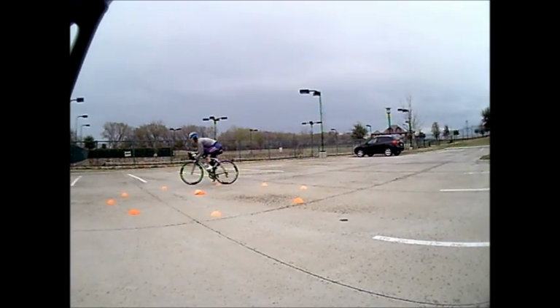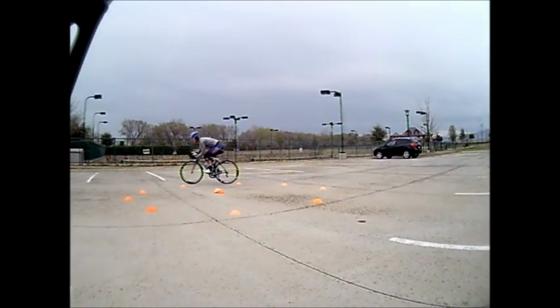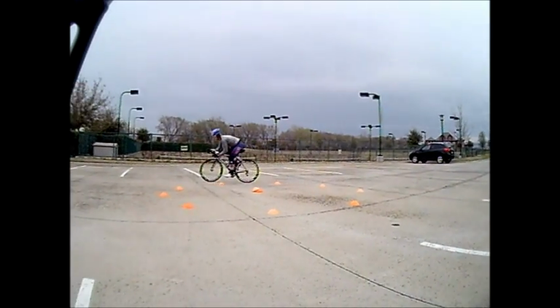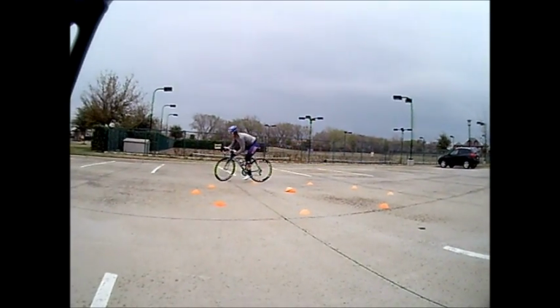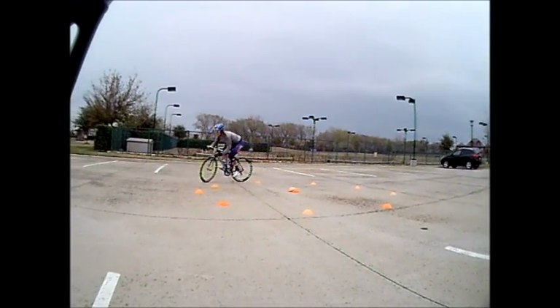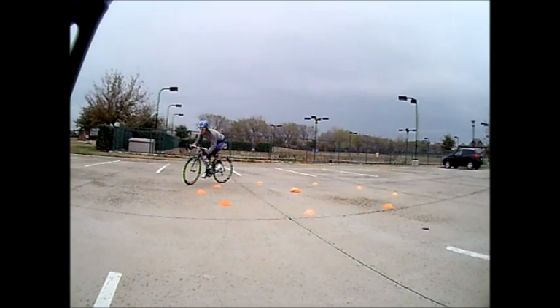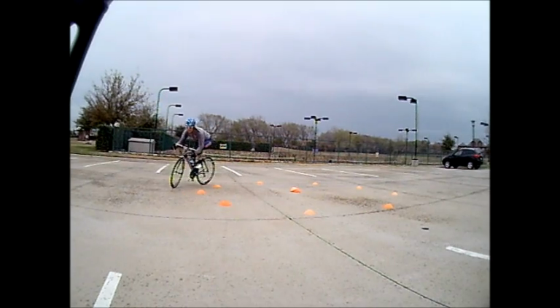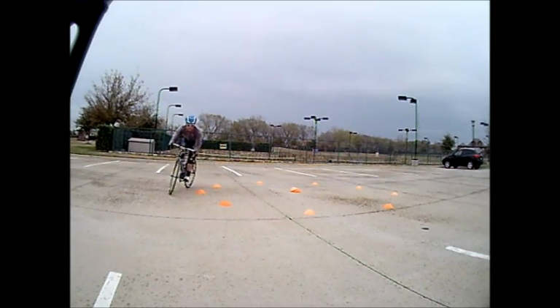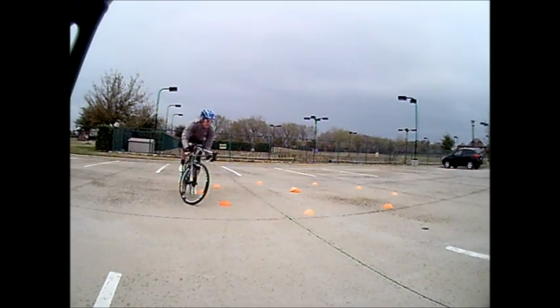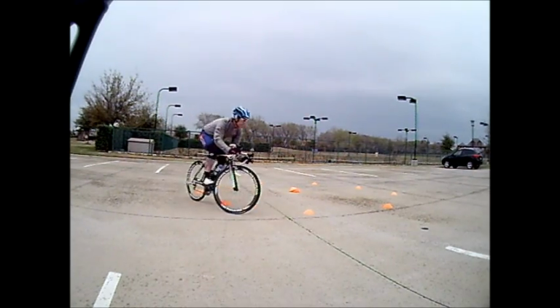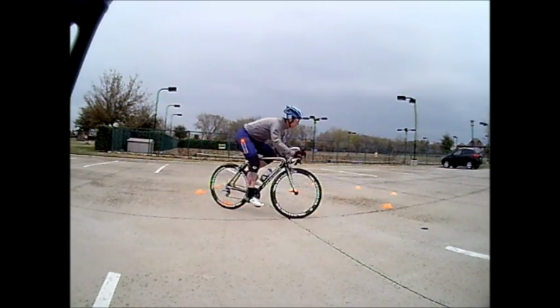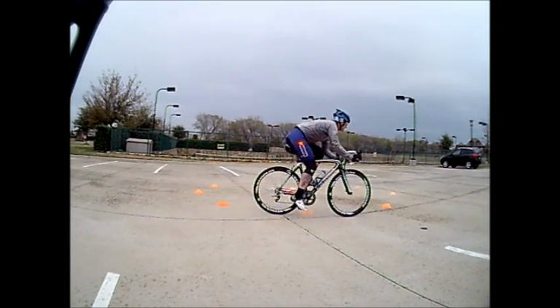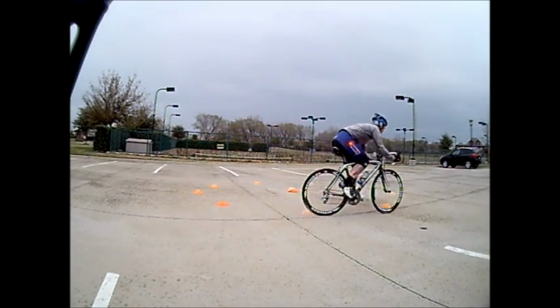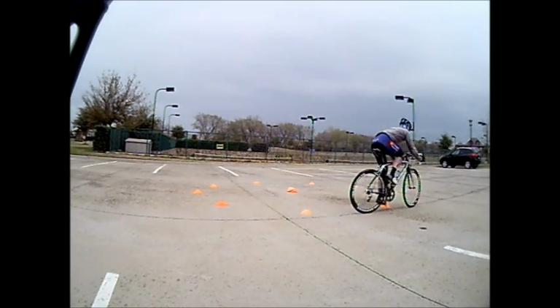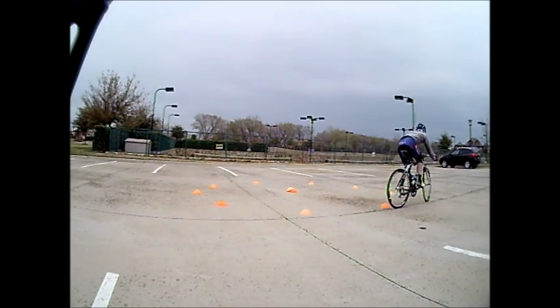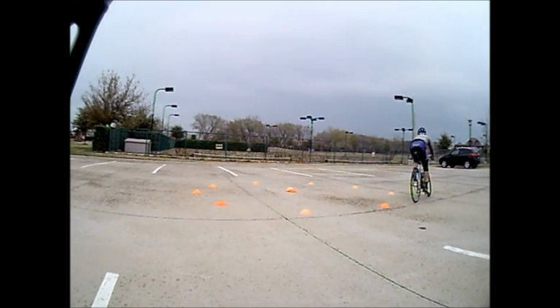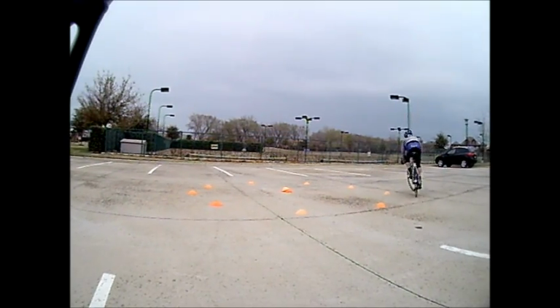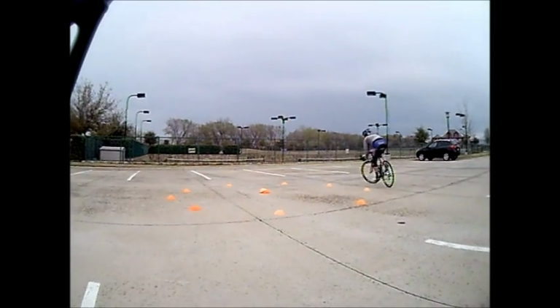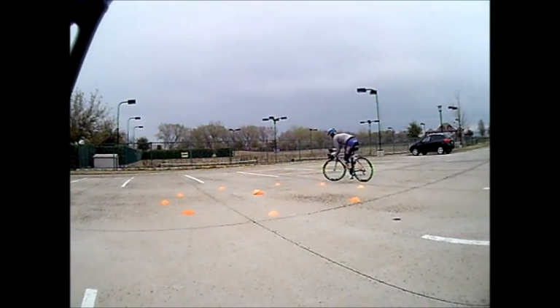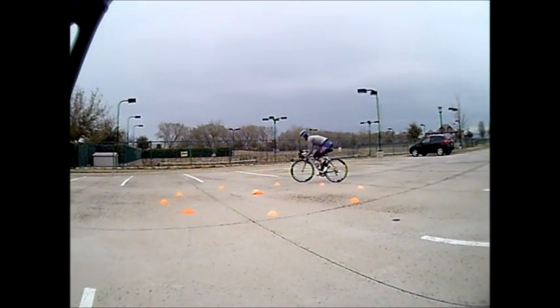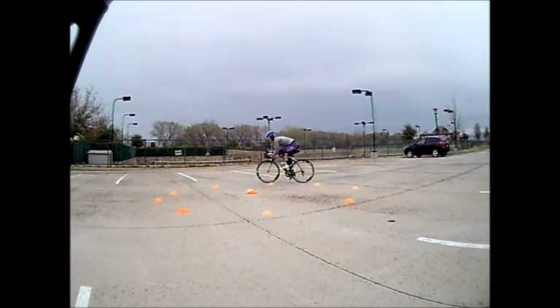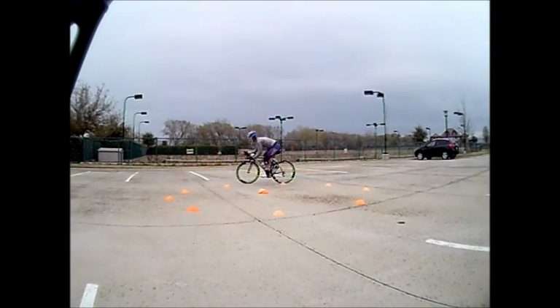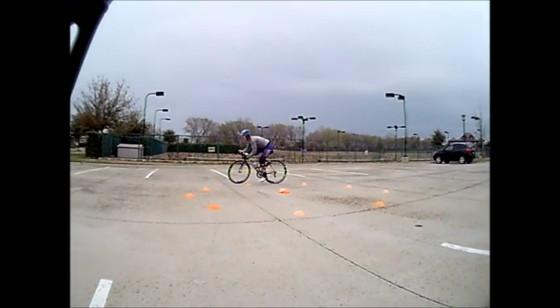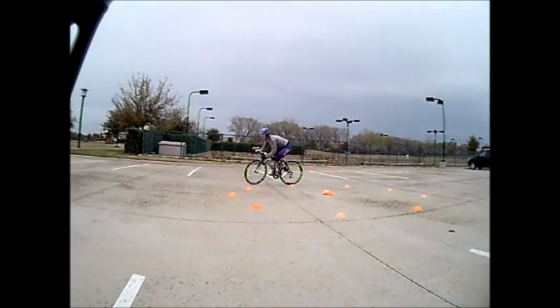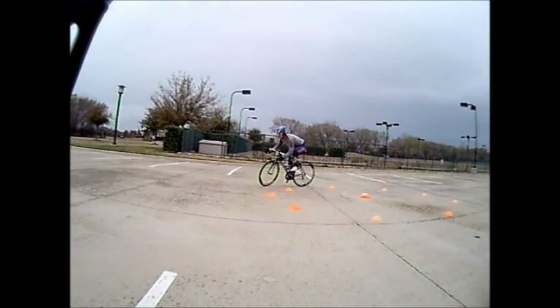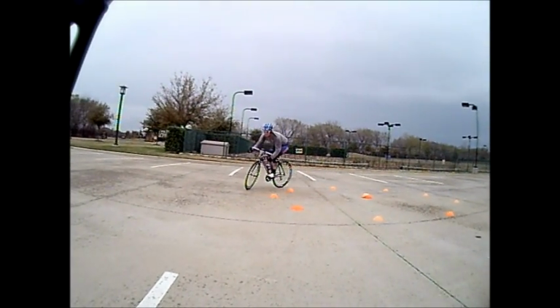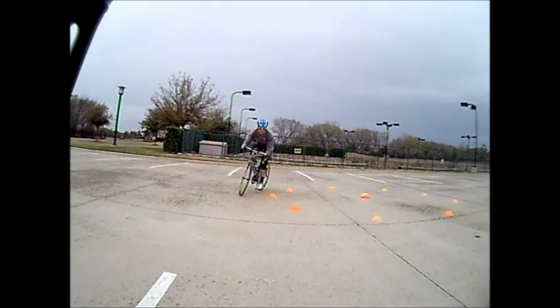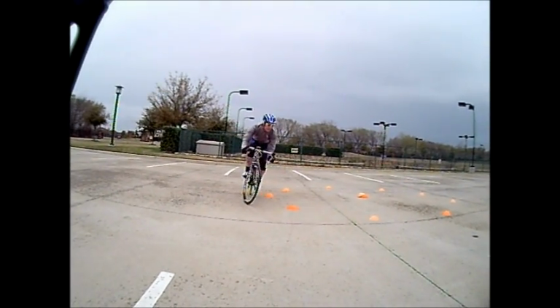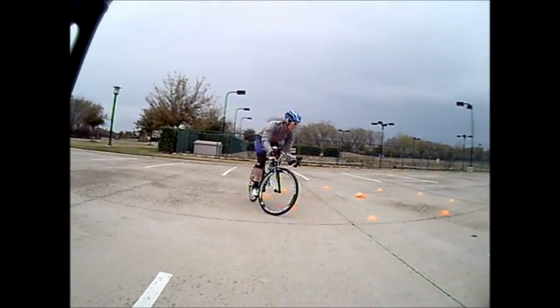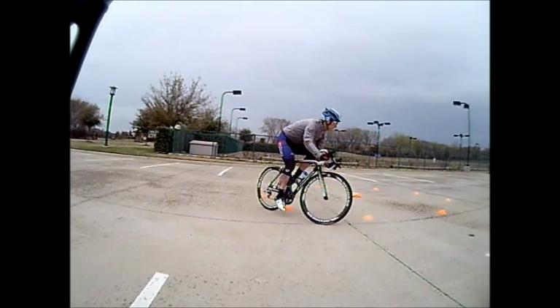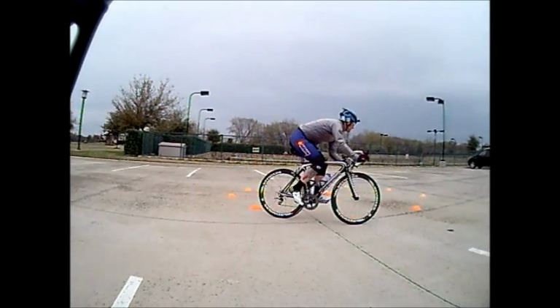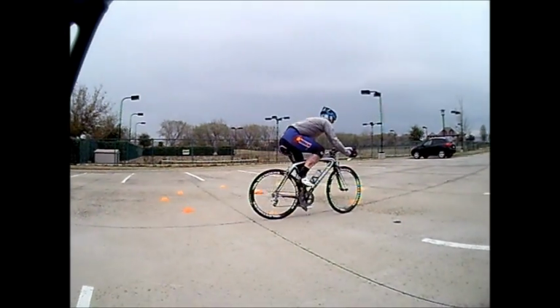Pick up the speed. Release that rear brake a little bit more, pick up the speed. He's going to turn the head and look all the way across.